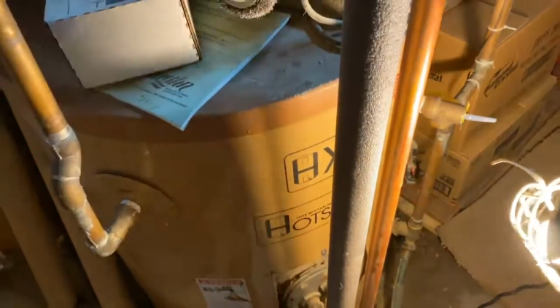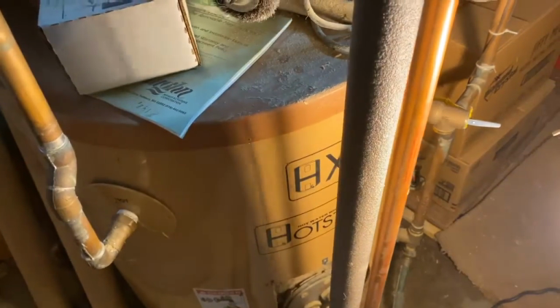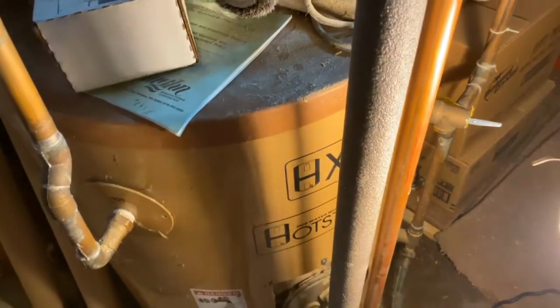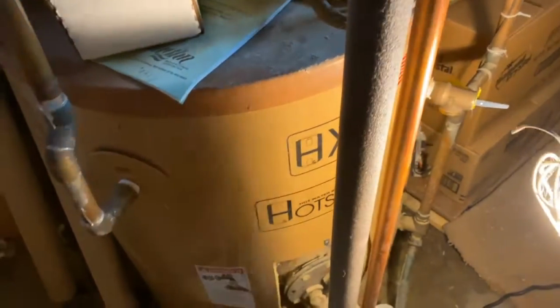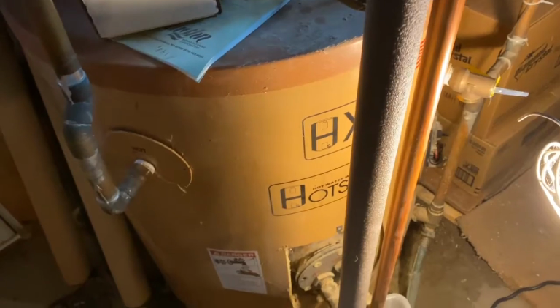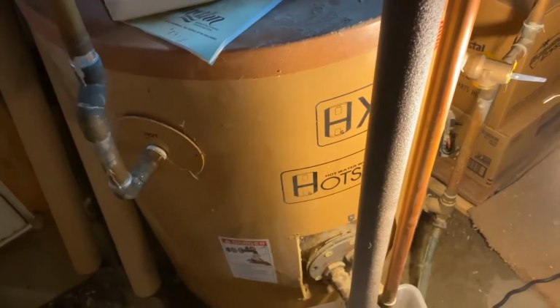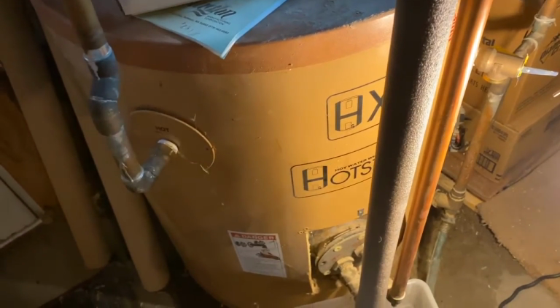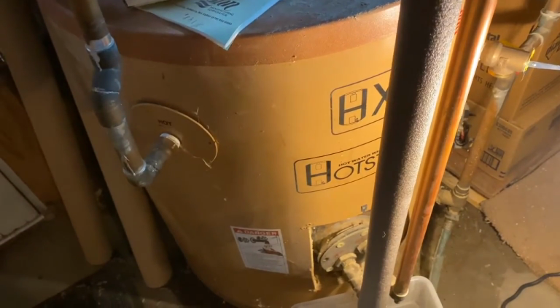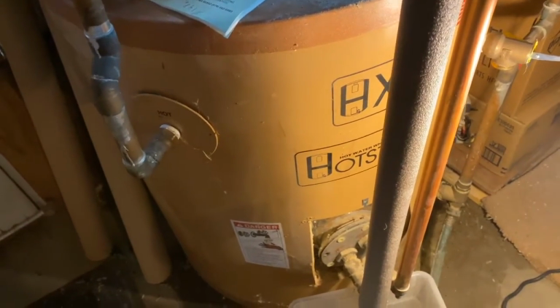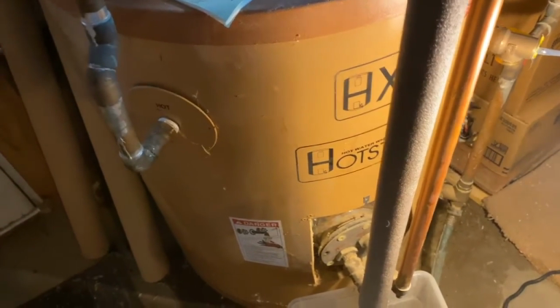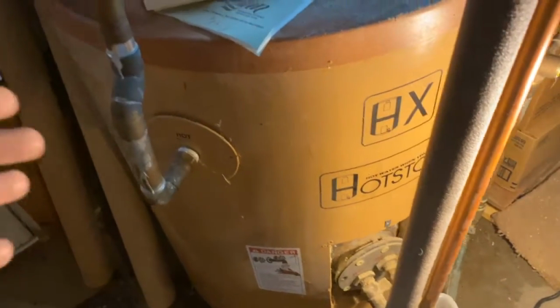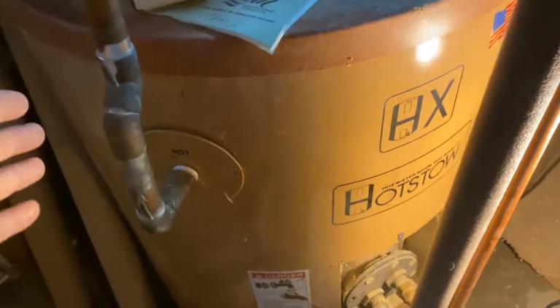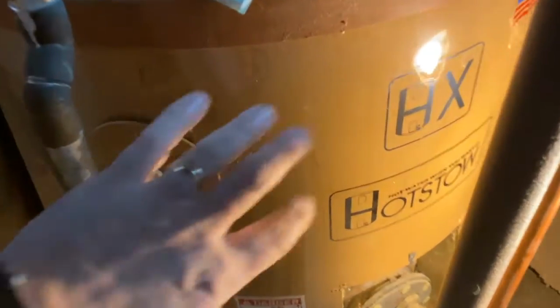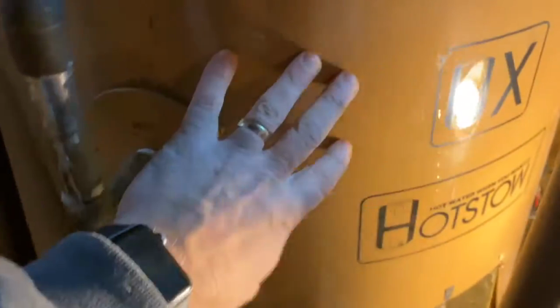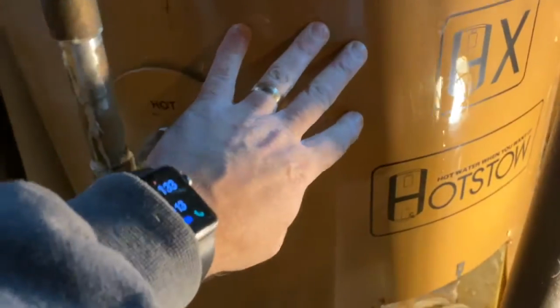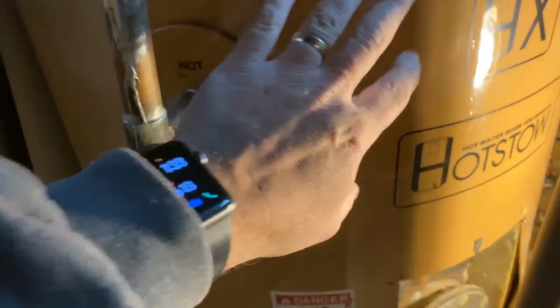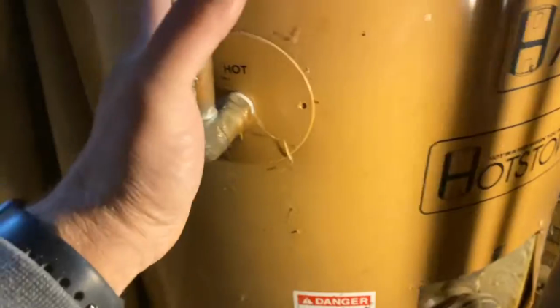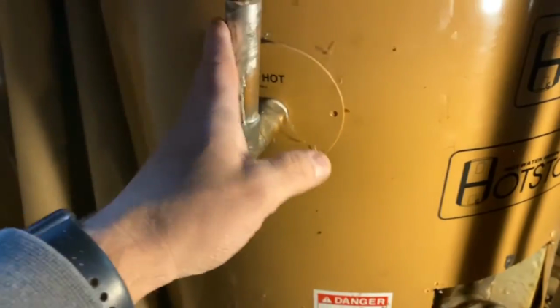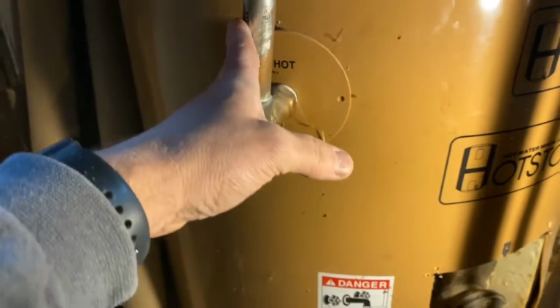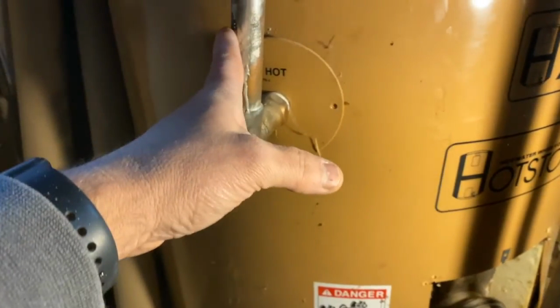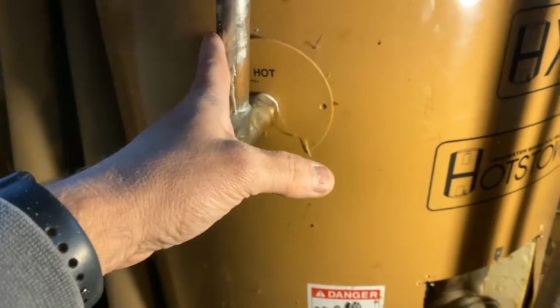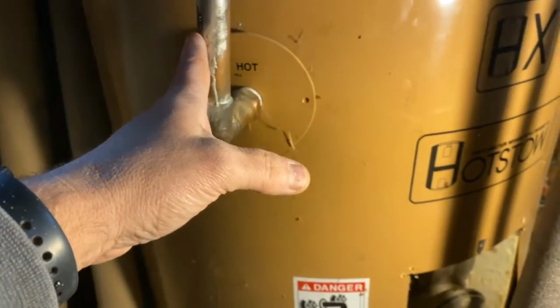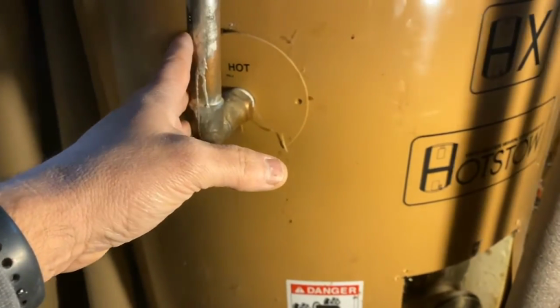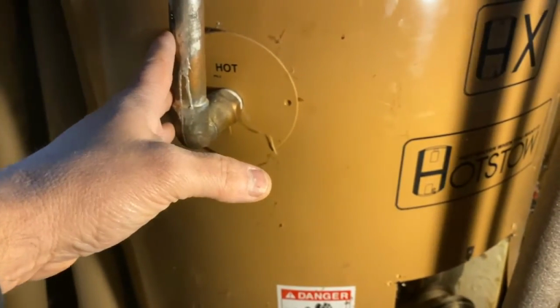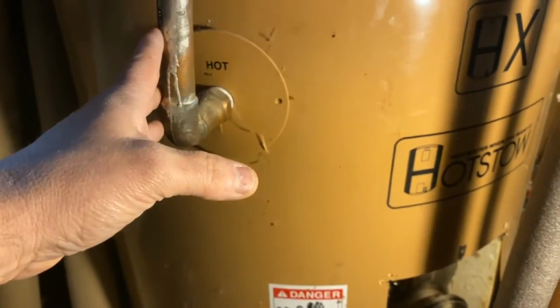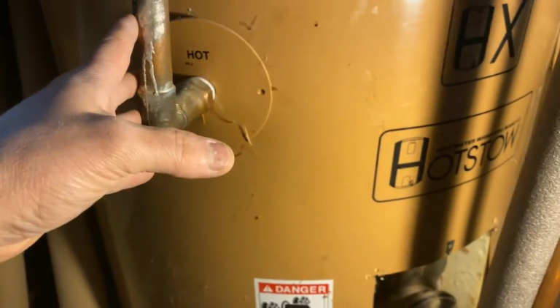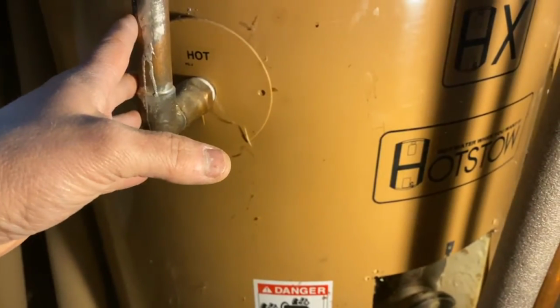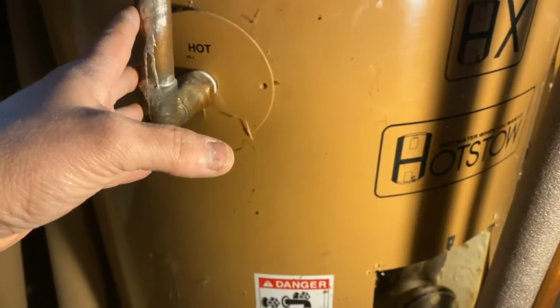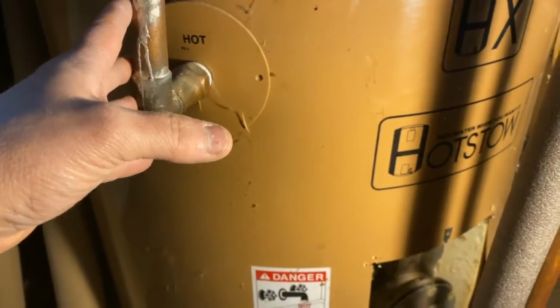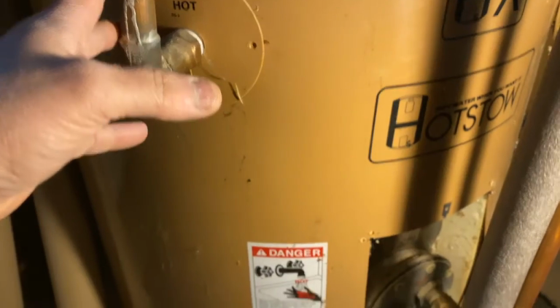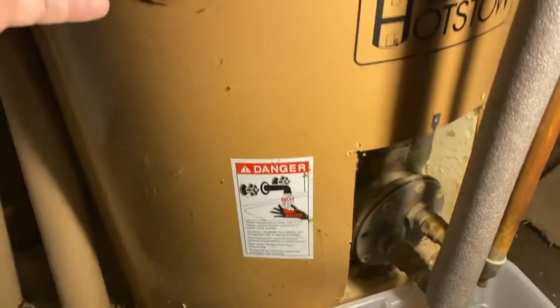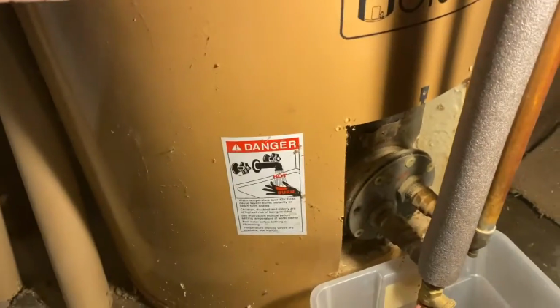You can't touch the pipes. So we're at a loss as to why we're not getting heat. Water does go through this fine and up through the house, so we know we're getting water through the system. The only thing we can think of is the coil is plugged.